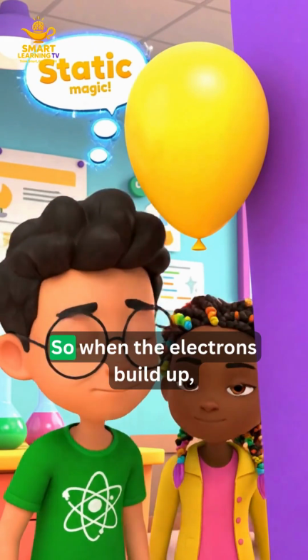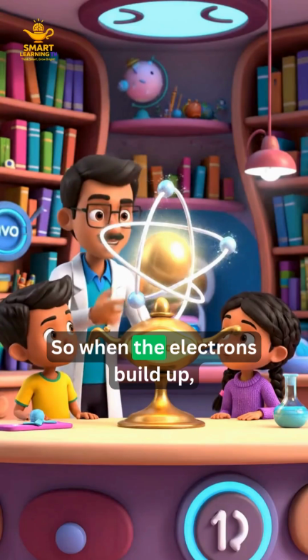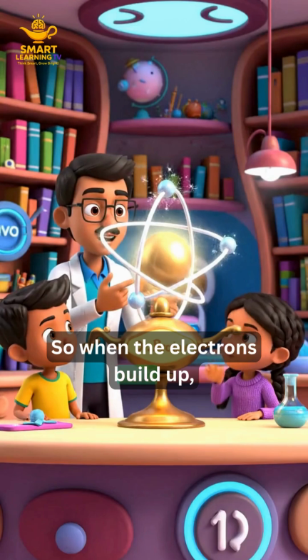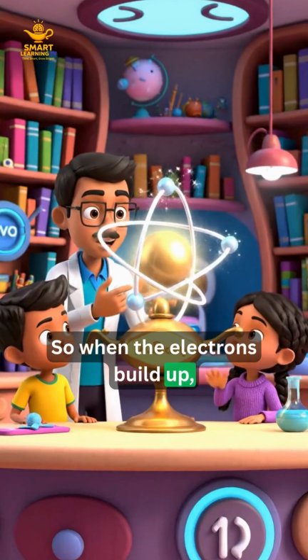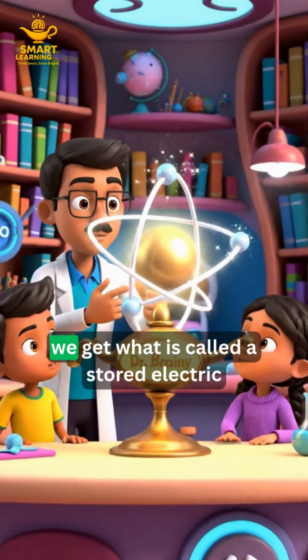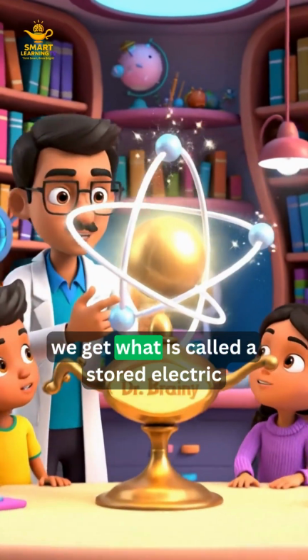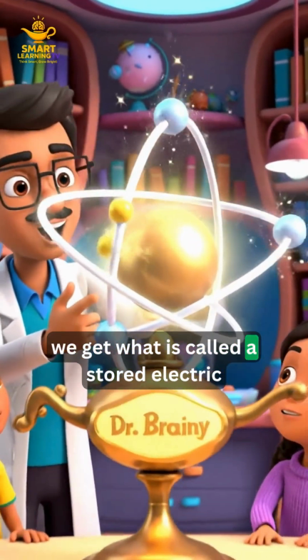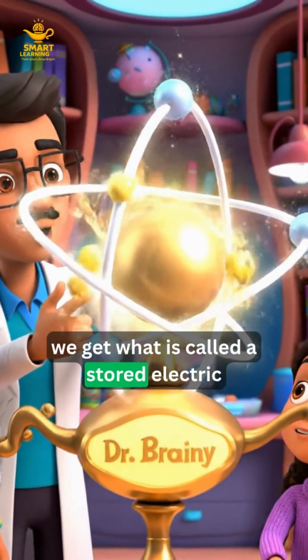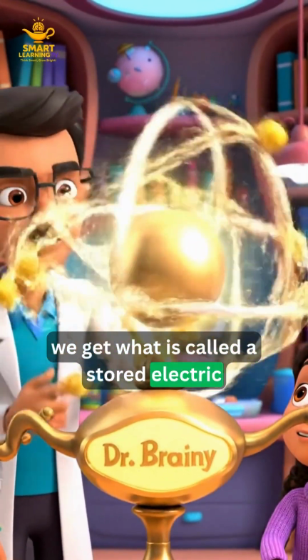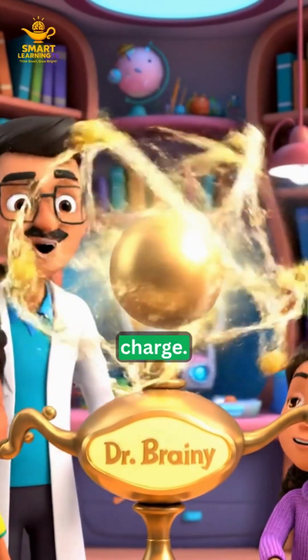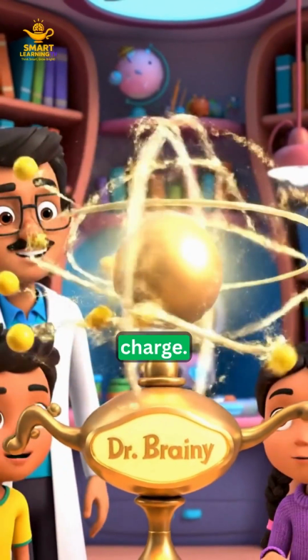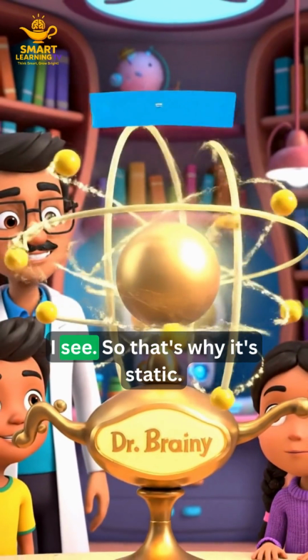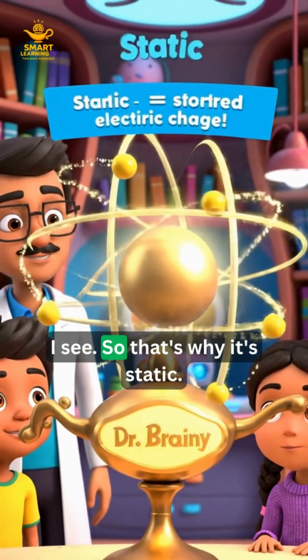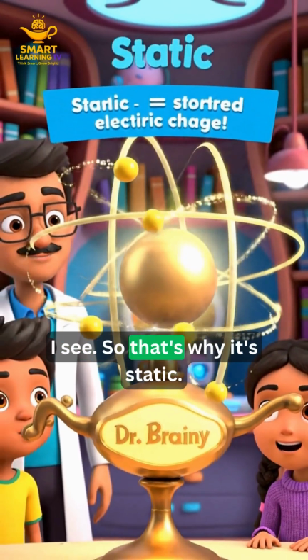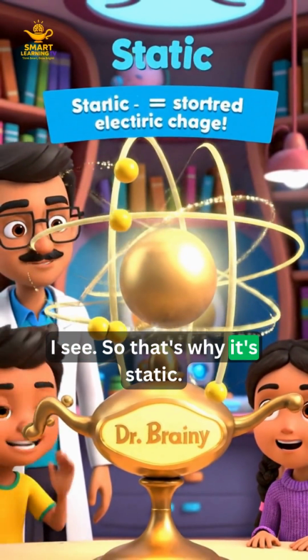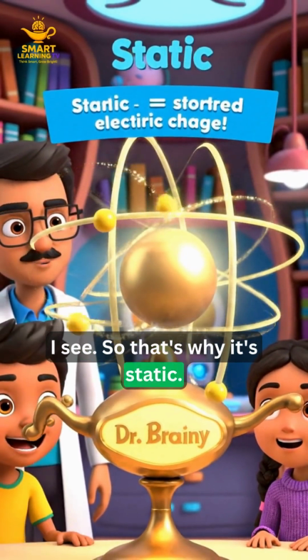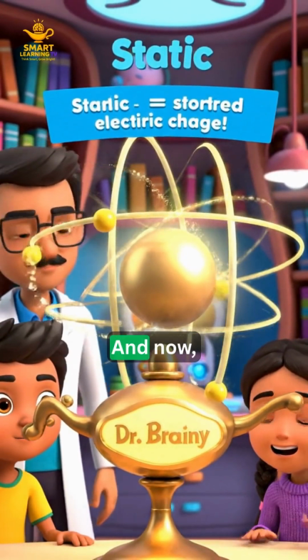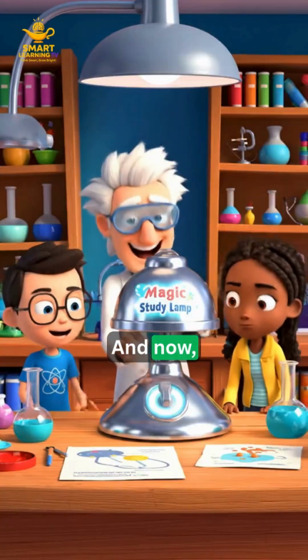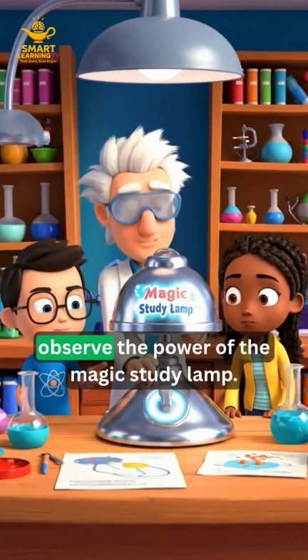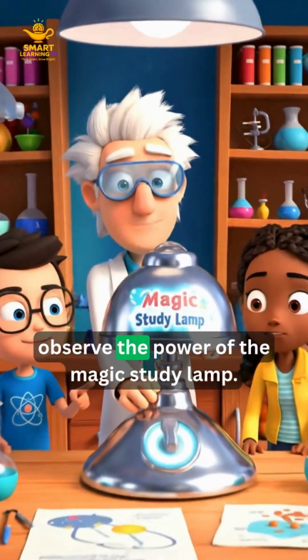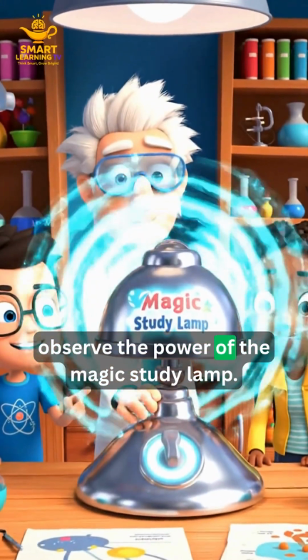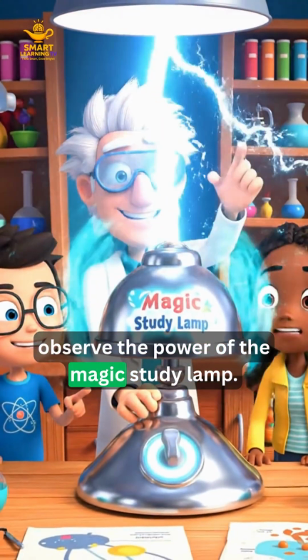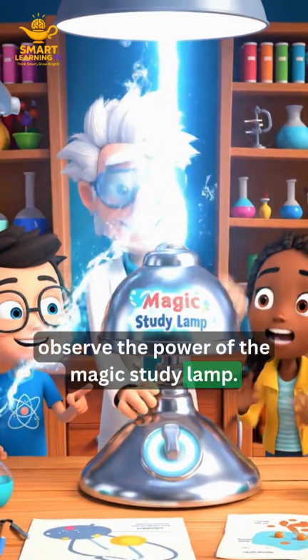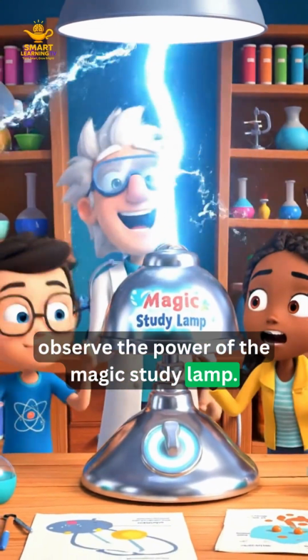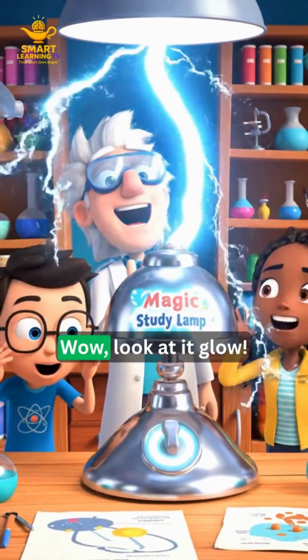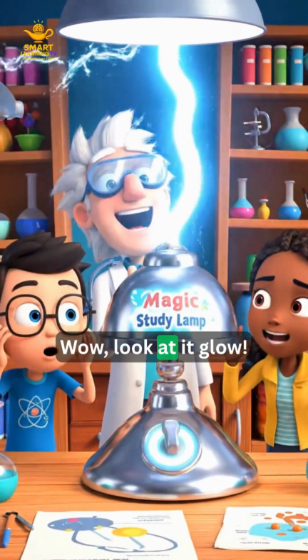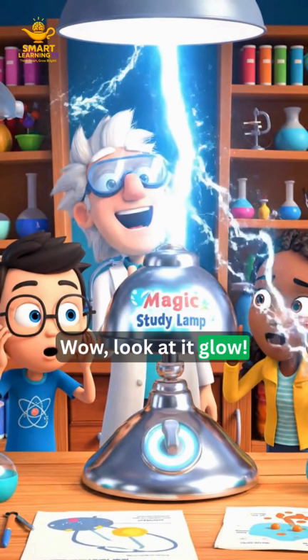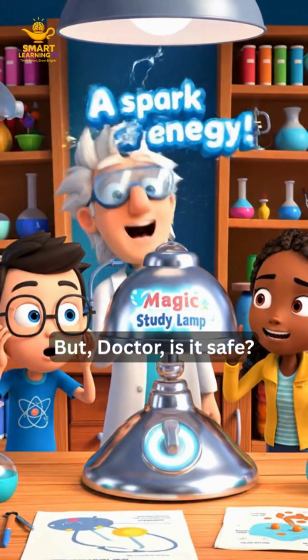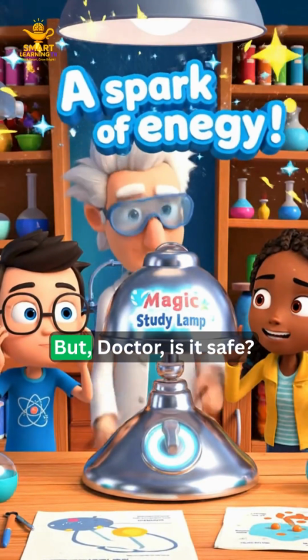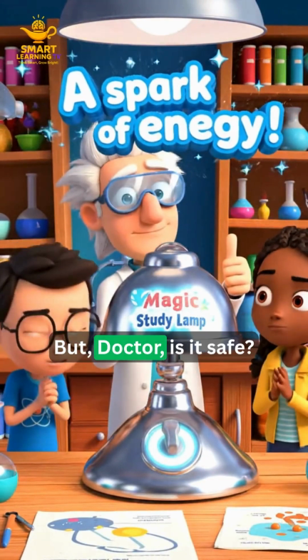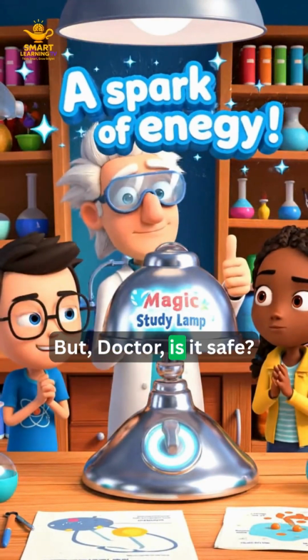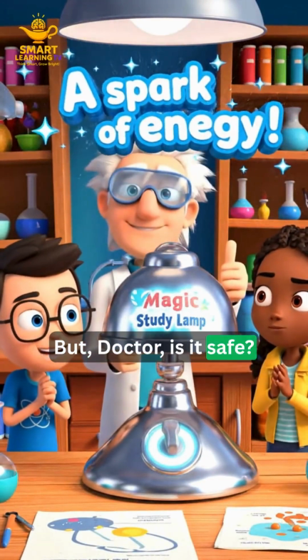So when the electrons build up, we get what is called a stored electric charge. So that's why it's static. And now, observe the power of the magic study lamp. Wow, look at it glow! But Doctor, is it safe?